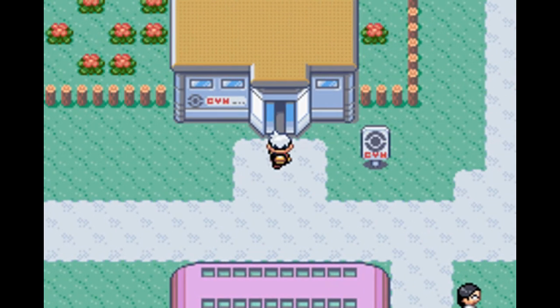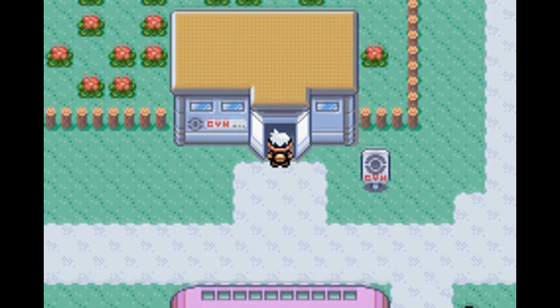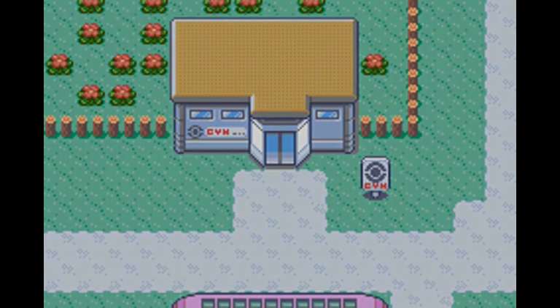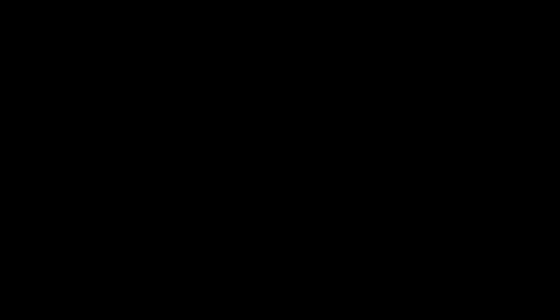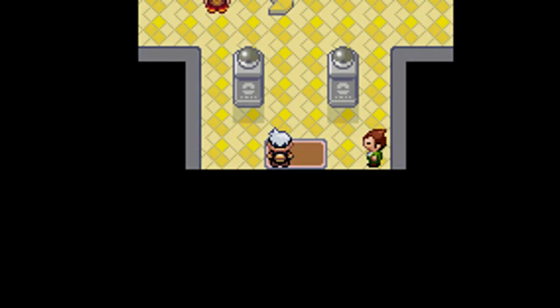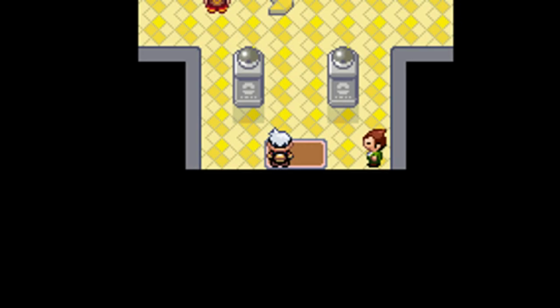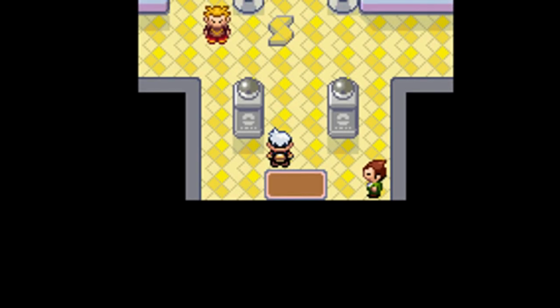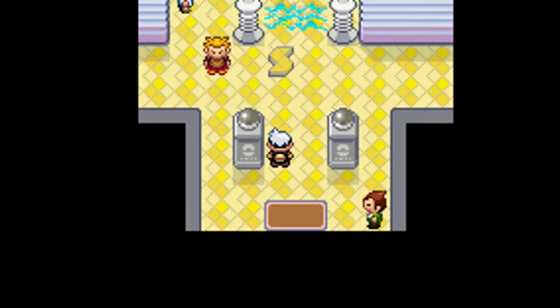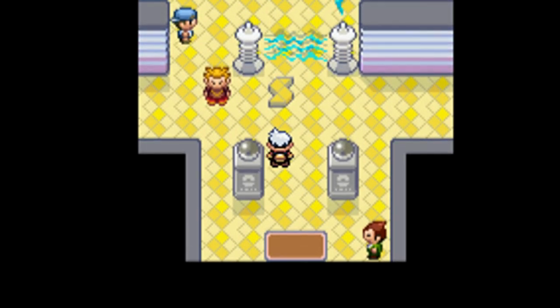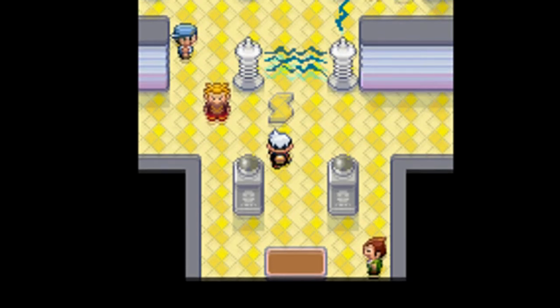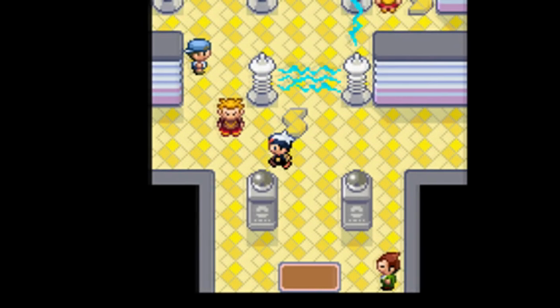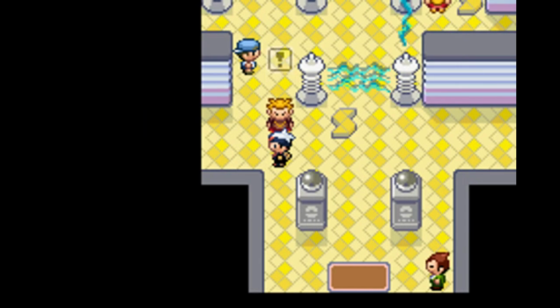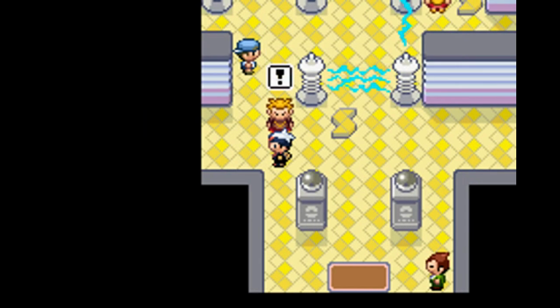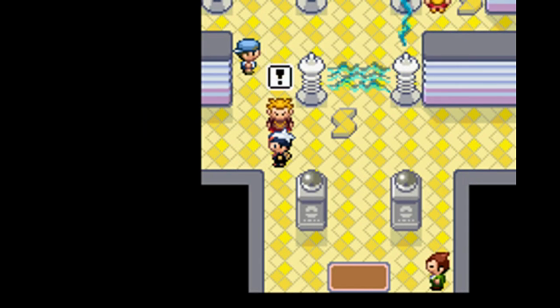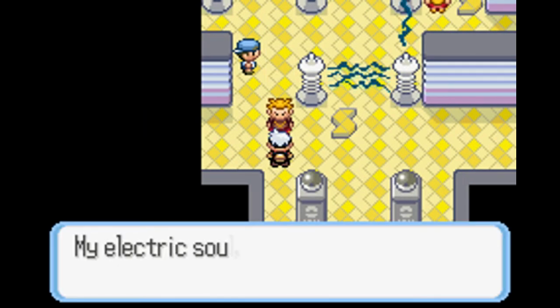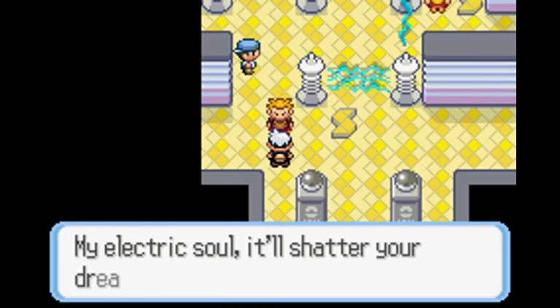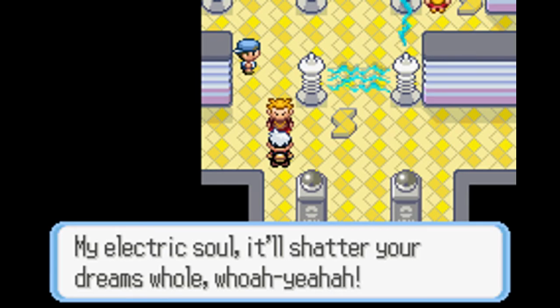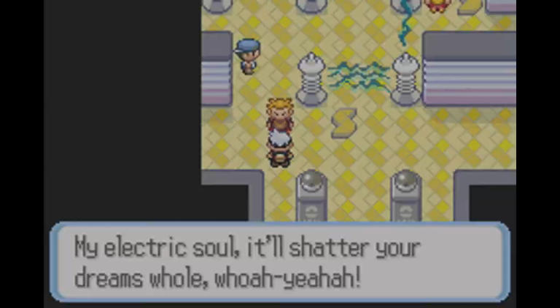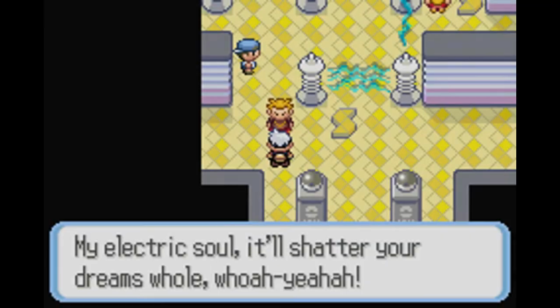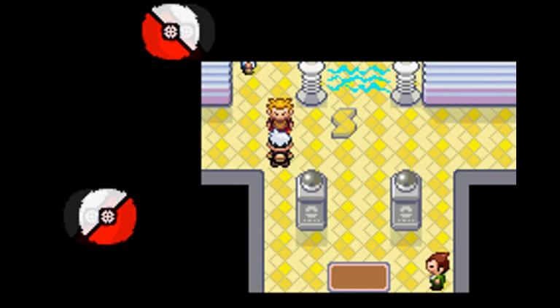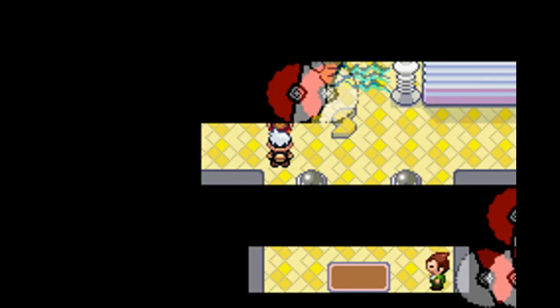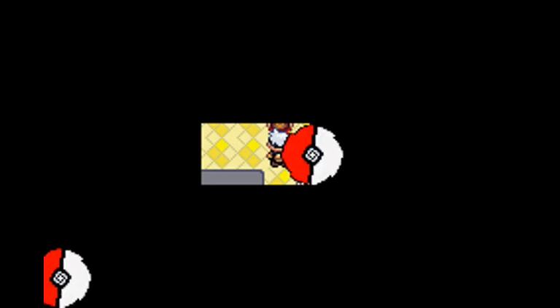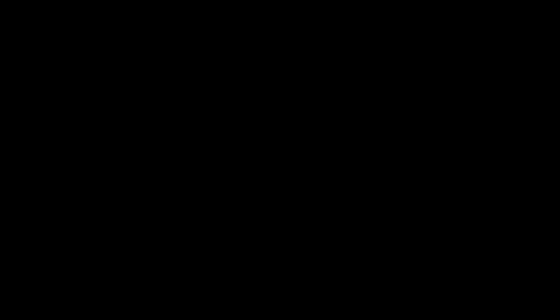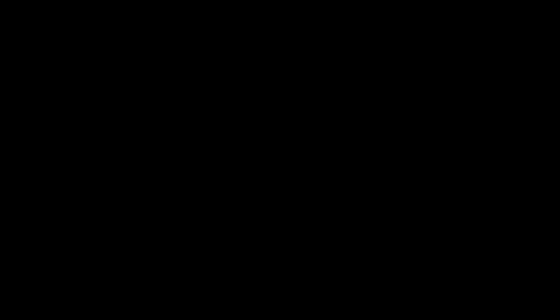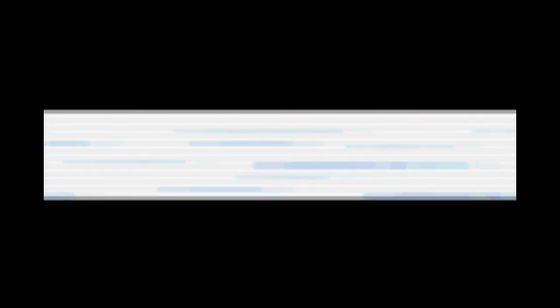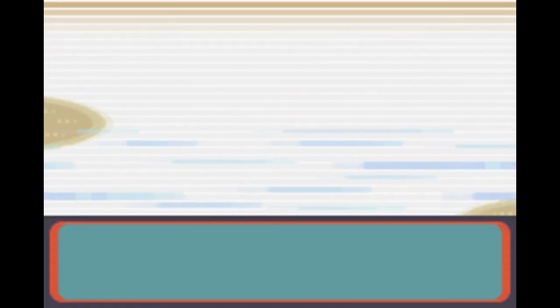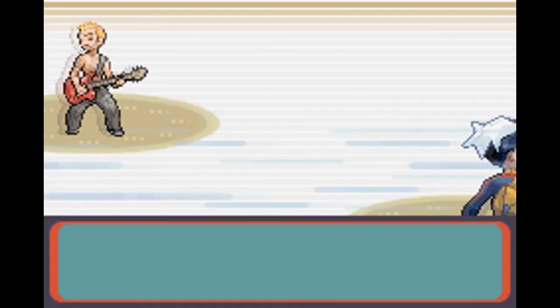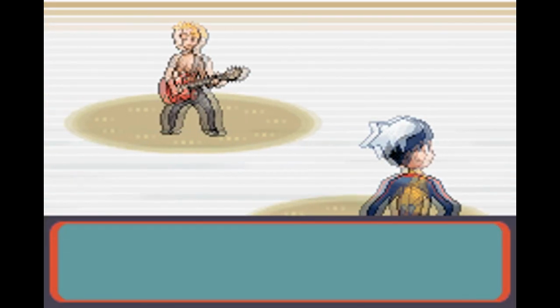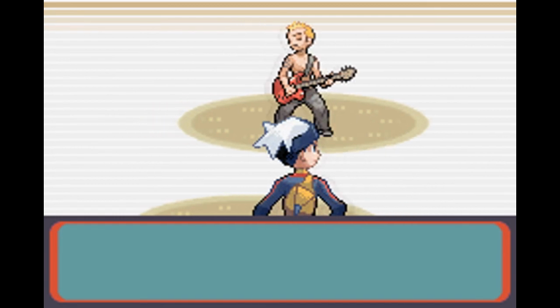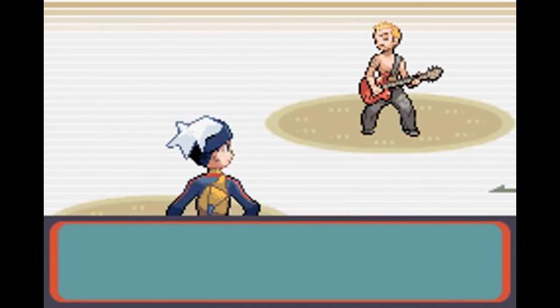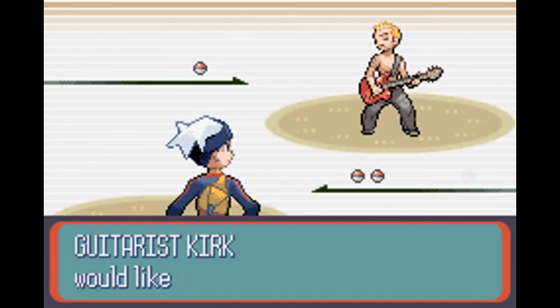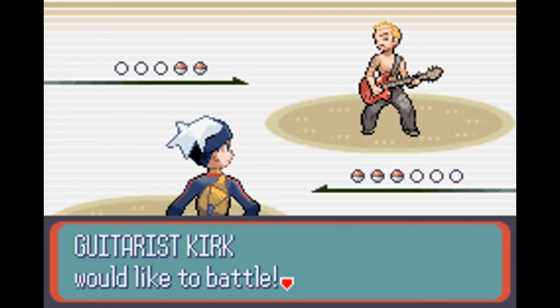Because we have a Marshtomp which is part Ground type, so Electric type moves don't work against Ground types. So yeah.